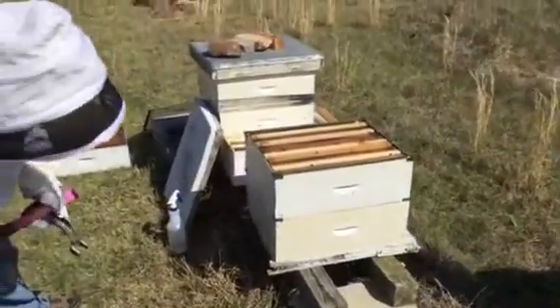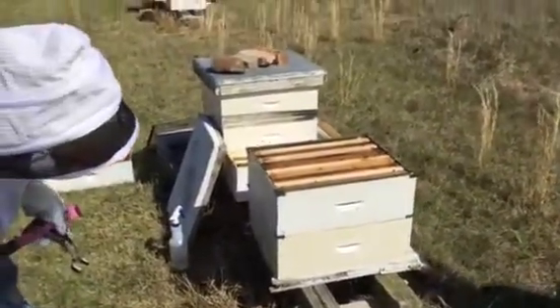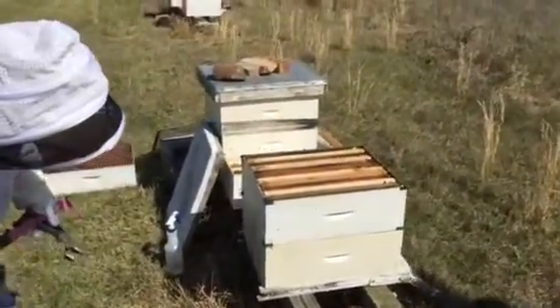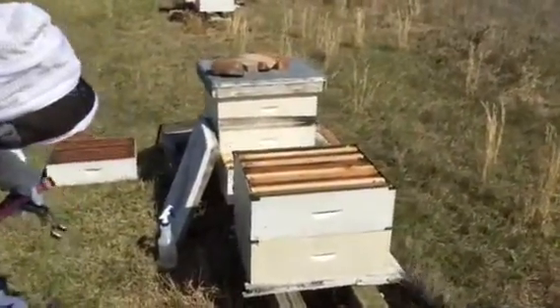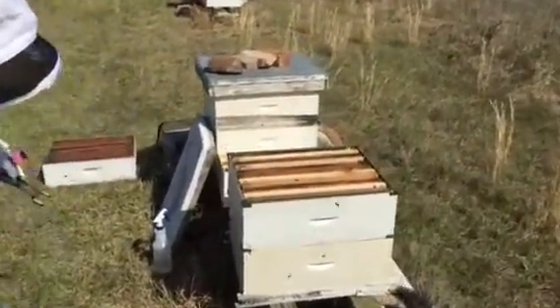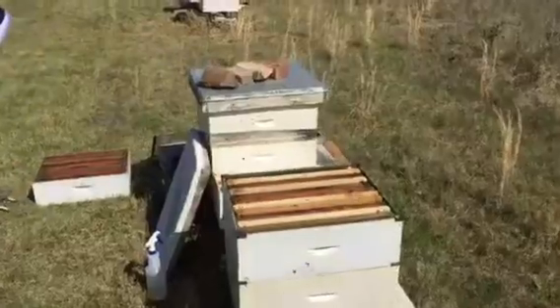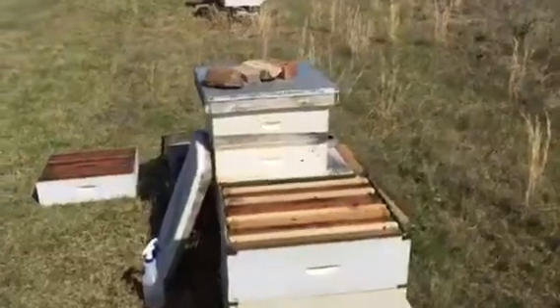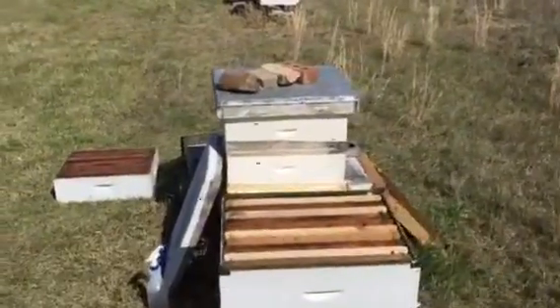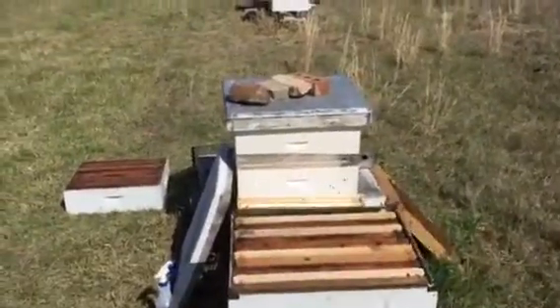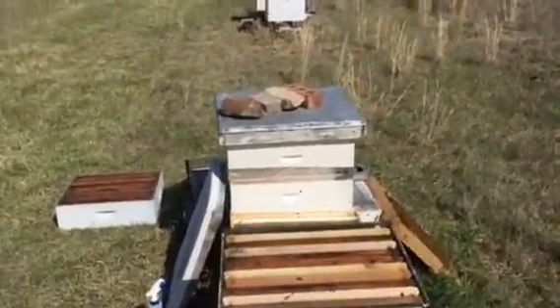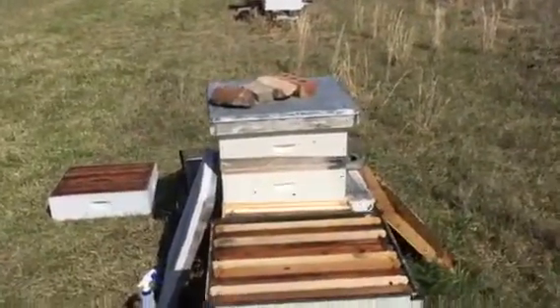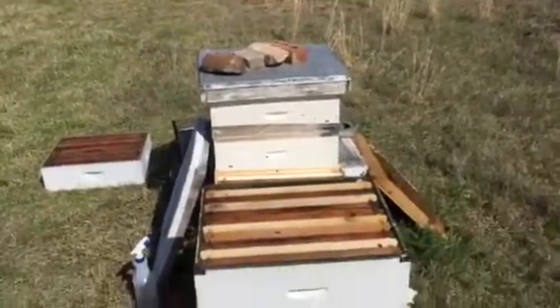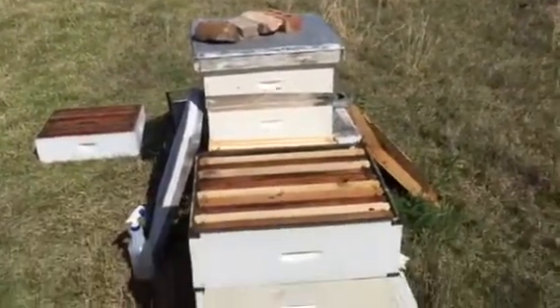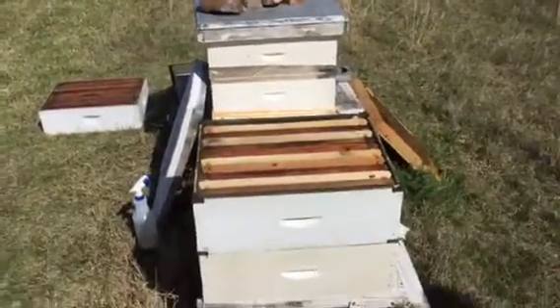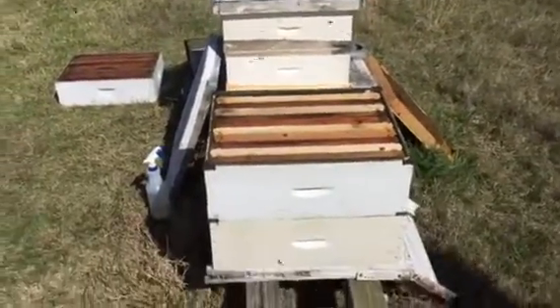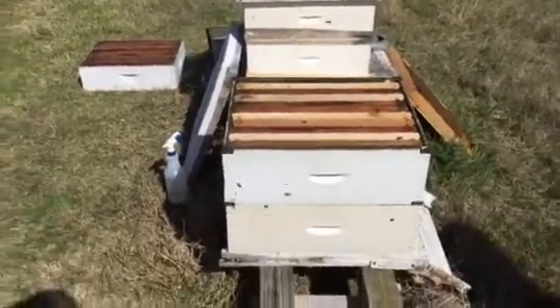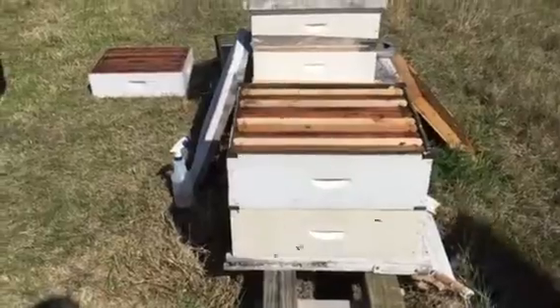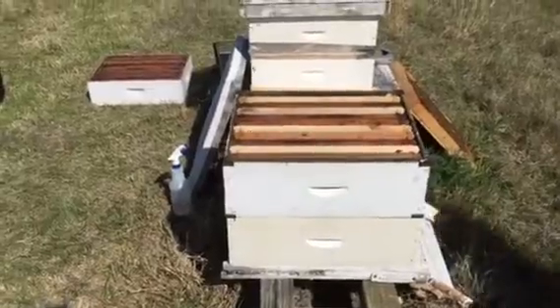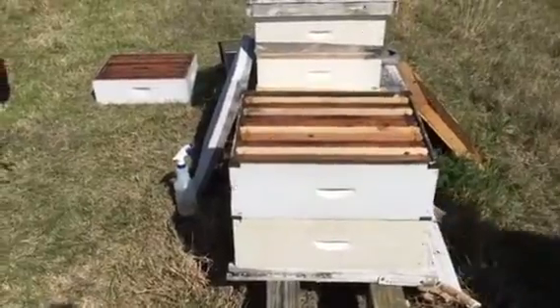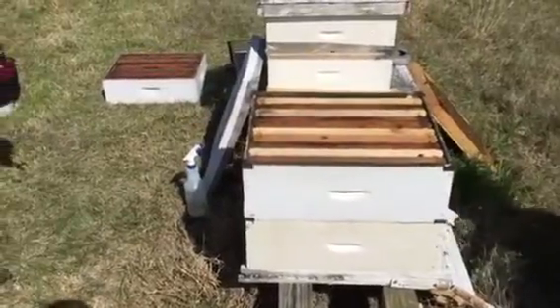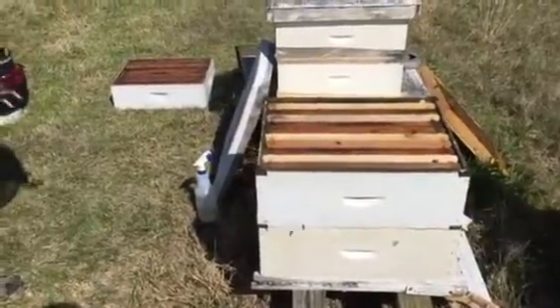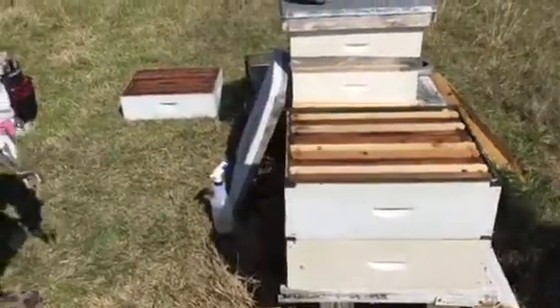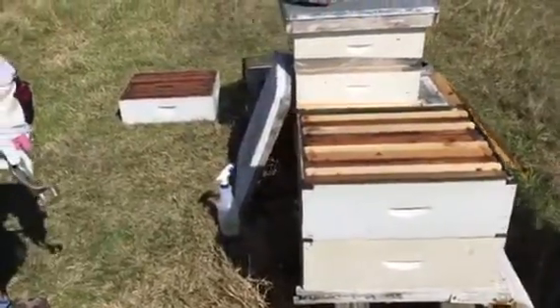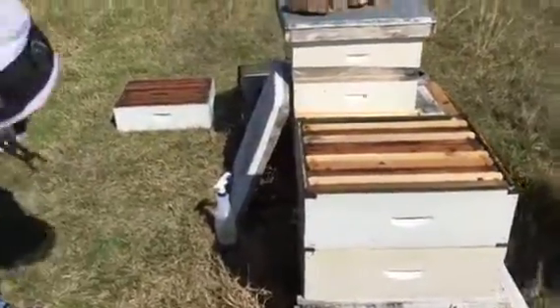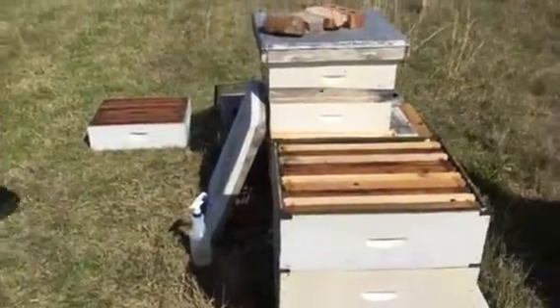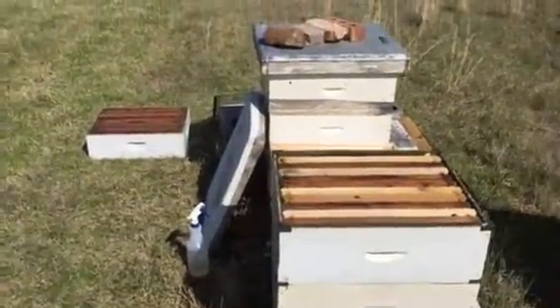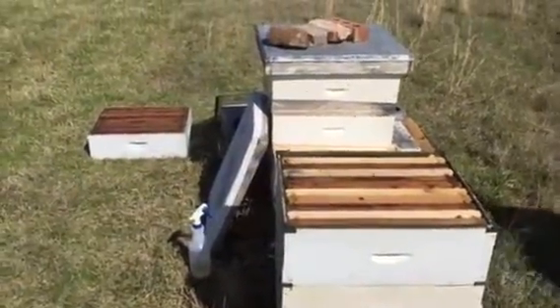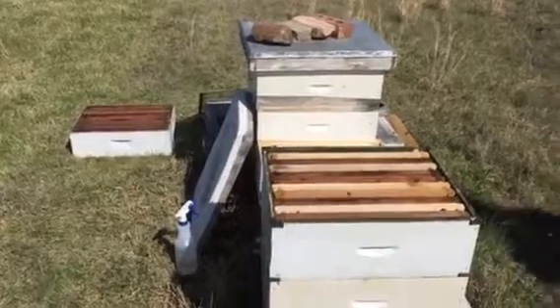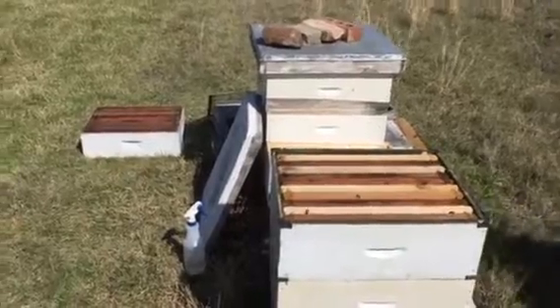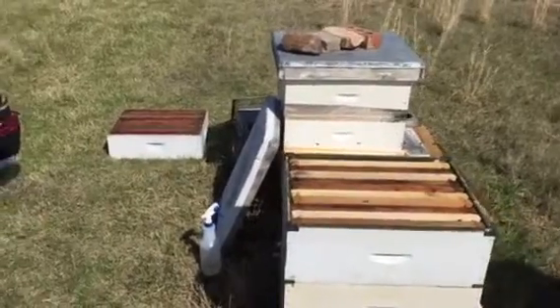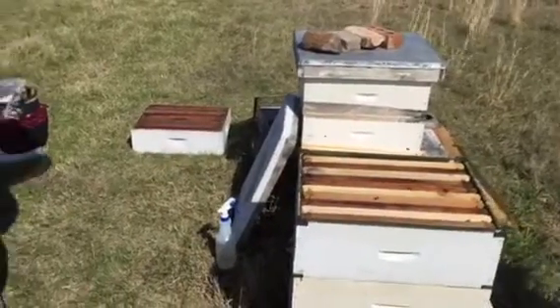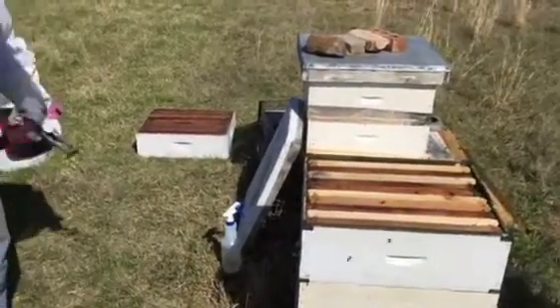My point in making this video is: if you set up on double mediums — Ty wants the screen top, but go with a solid because that's all we've got right now. Just put the solid on.